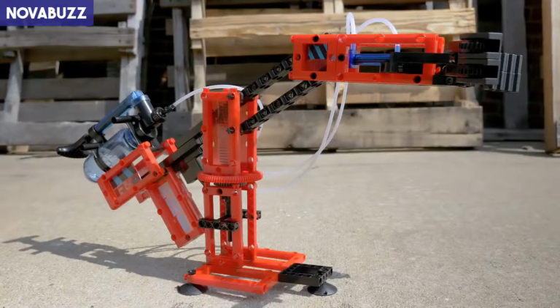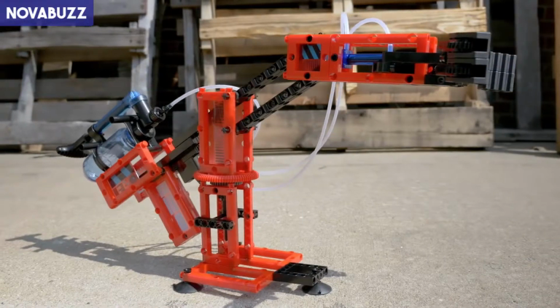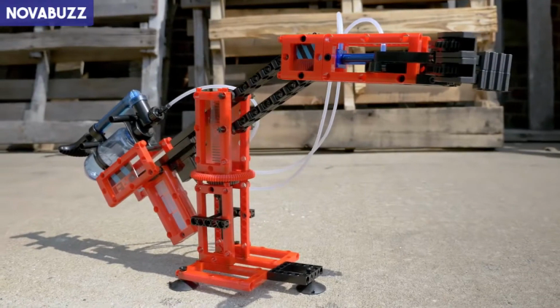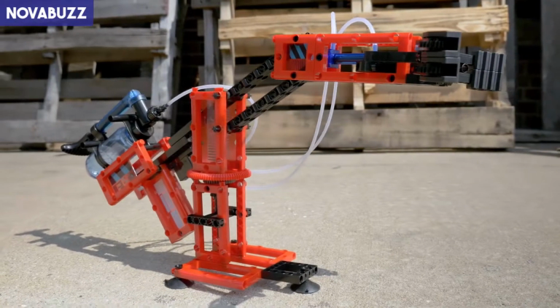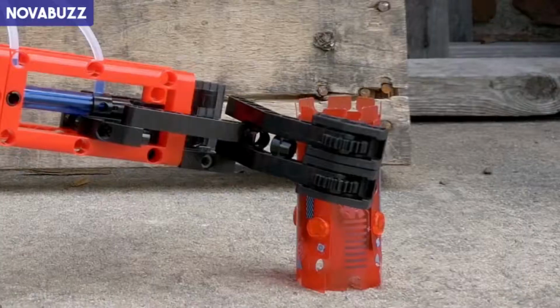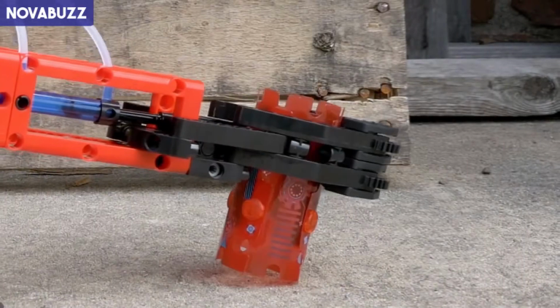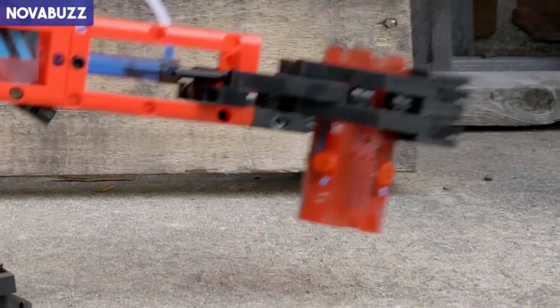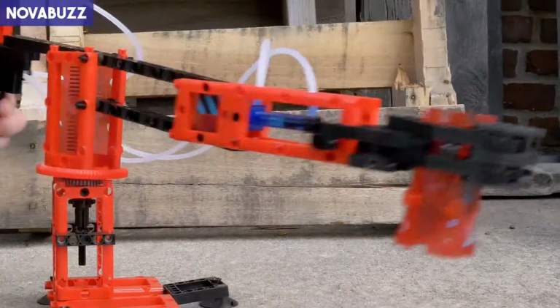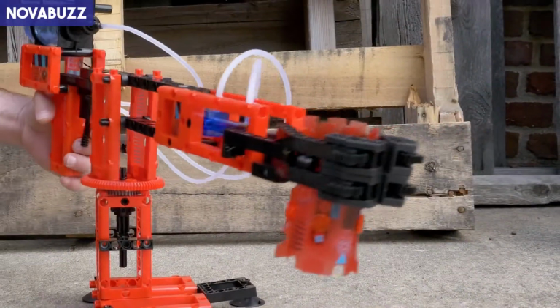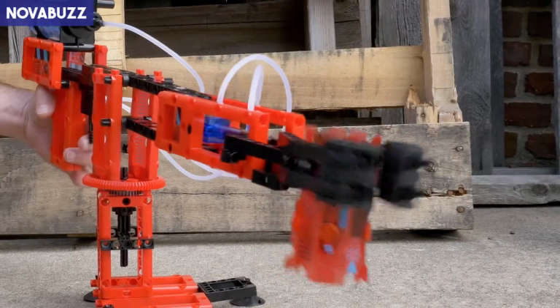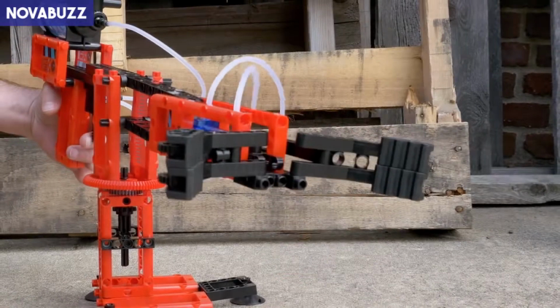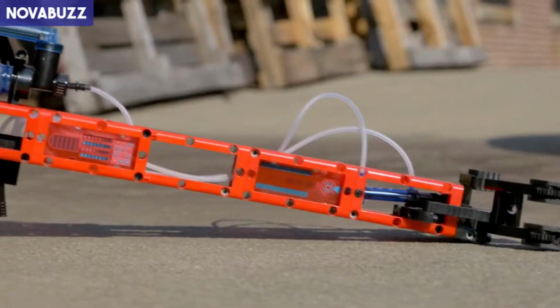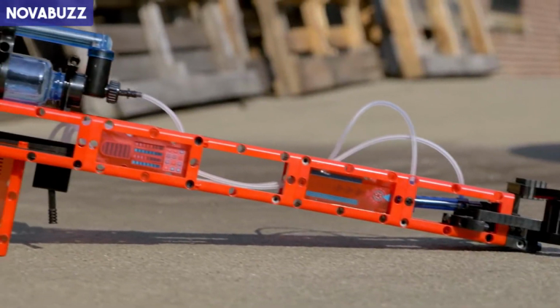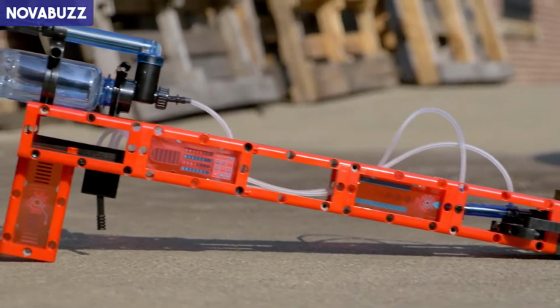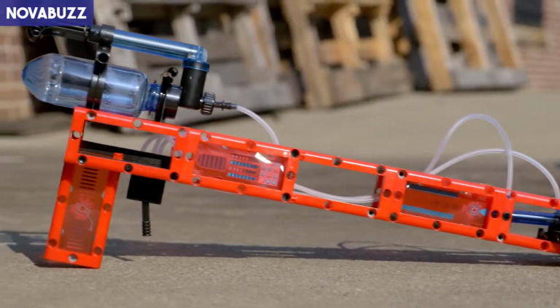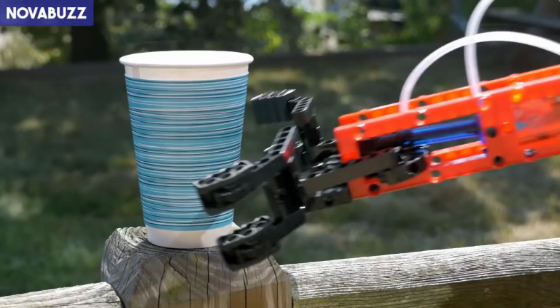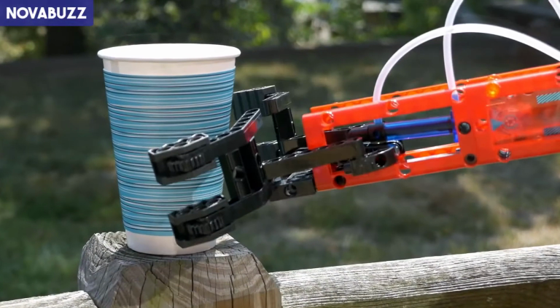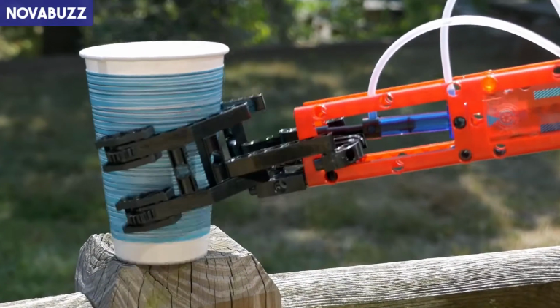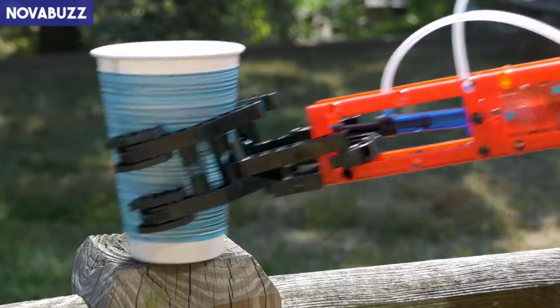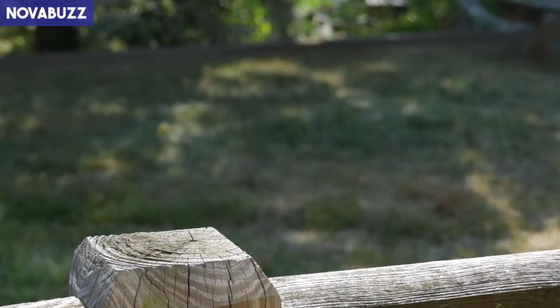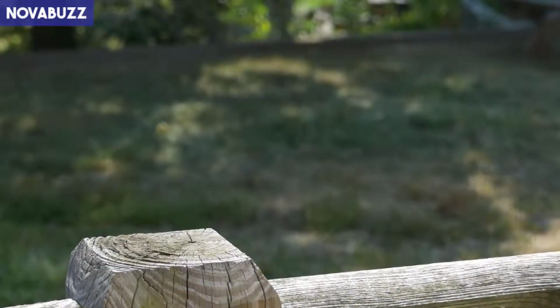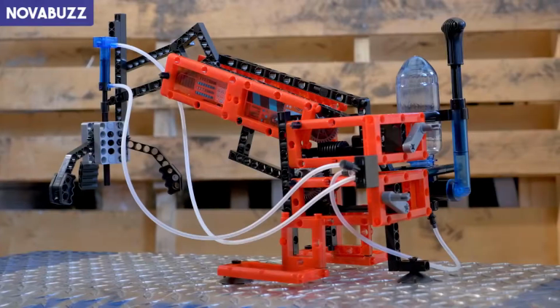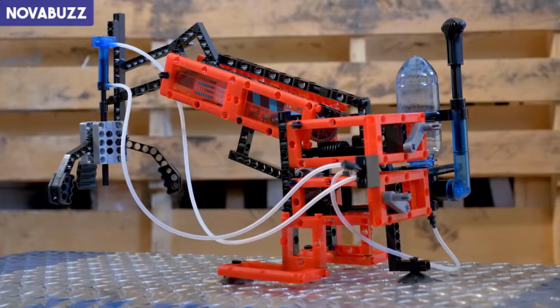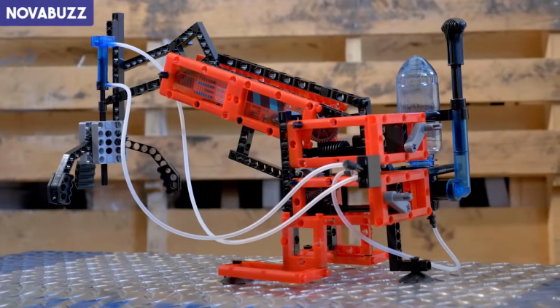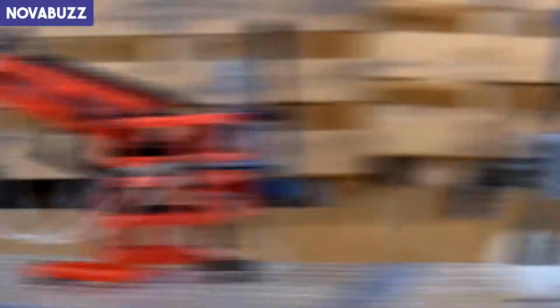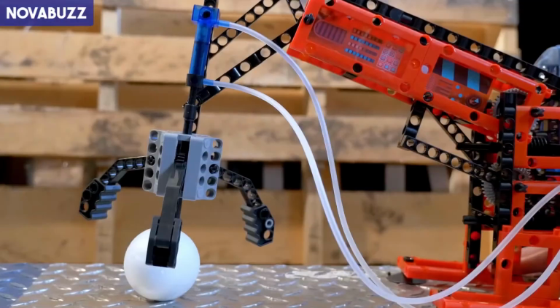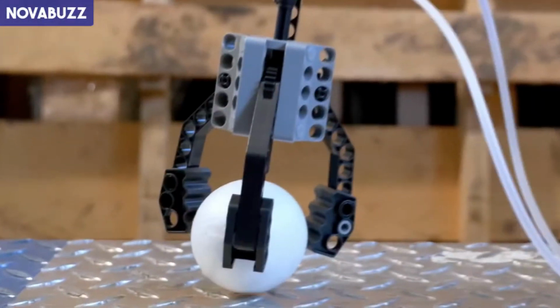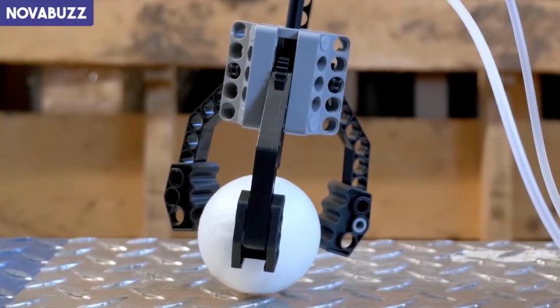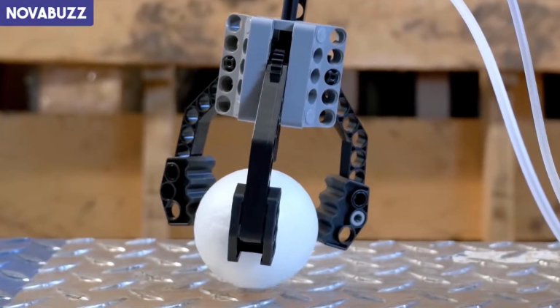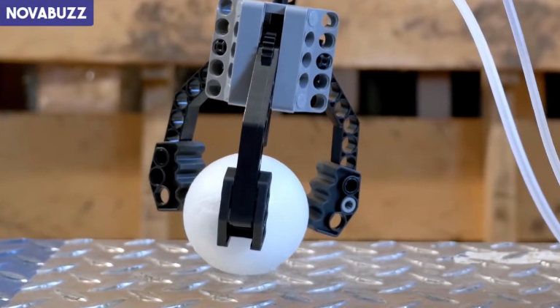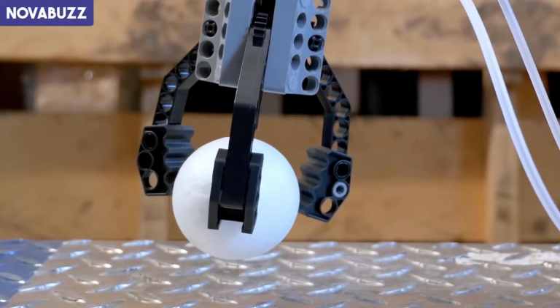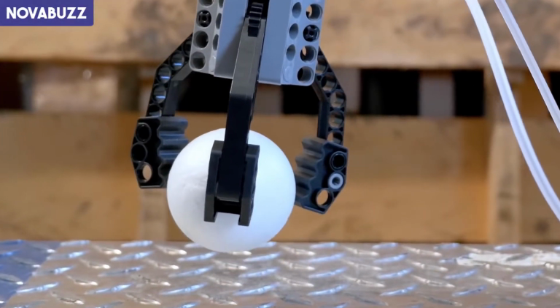The air pressure from the tank pushes a piston in and out to activate your models. Build a pivoting robotic arm that can move items from one location to another, and a robotic grabber that can pick up objects that are just out of reach. Or a robotic claw that uses three vertical grippers to lift objects straight up.